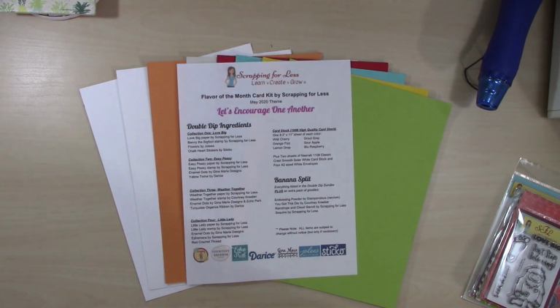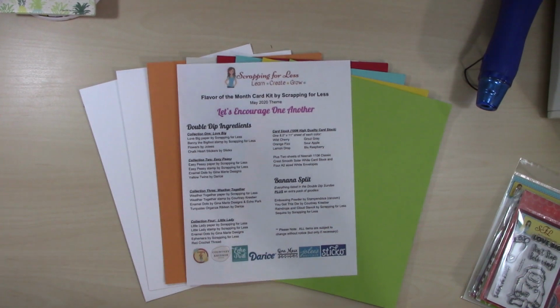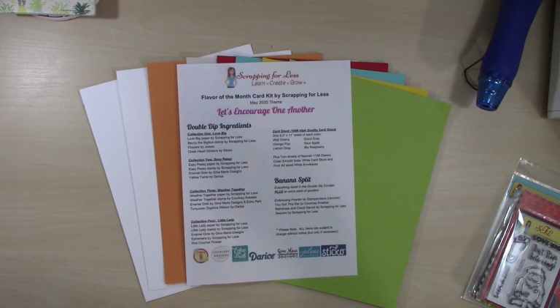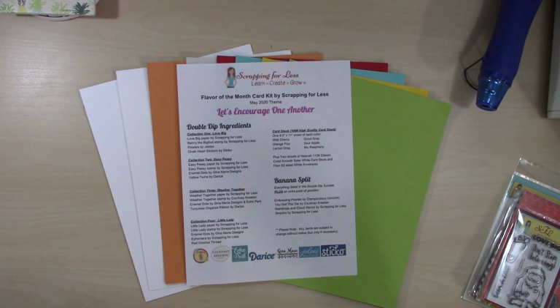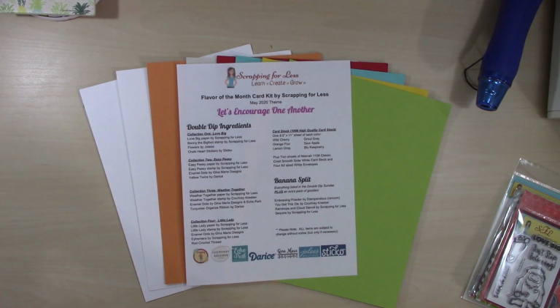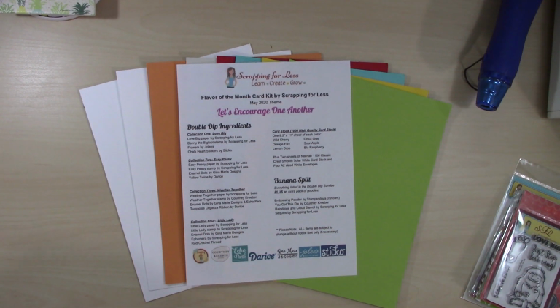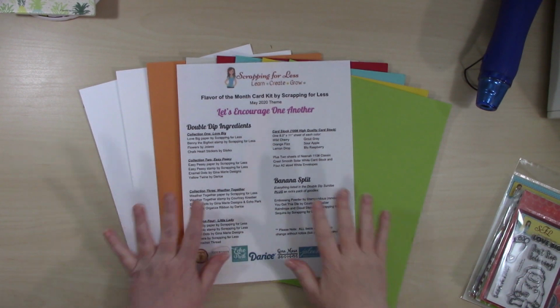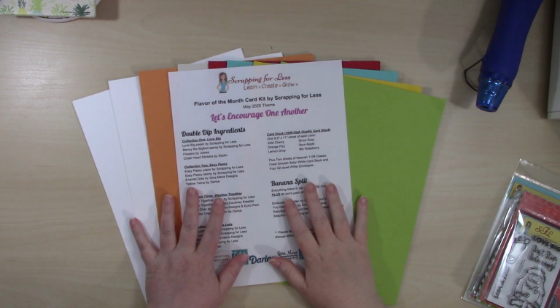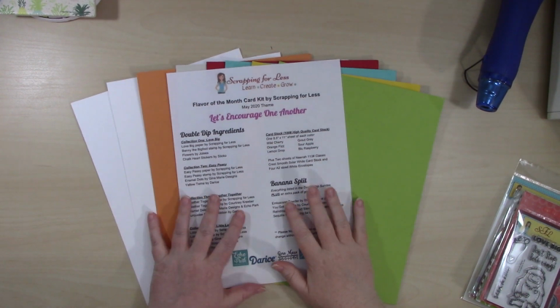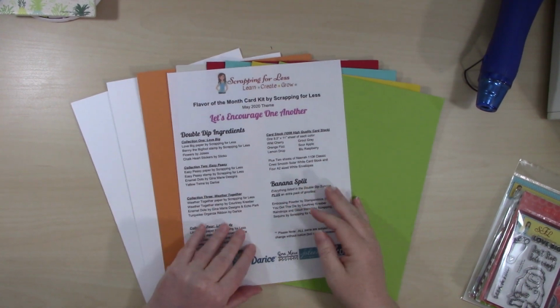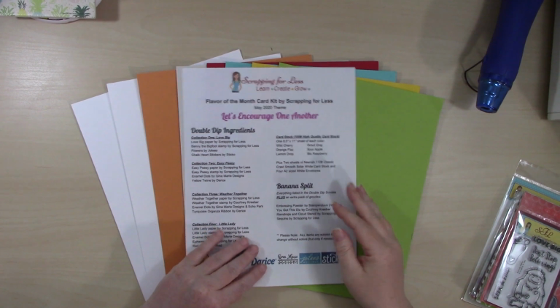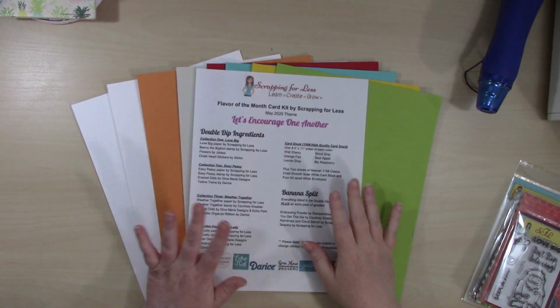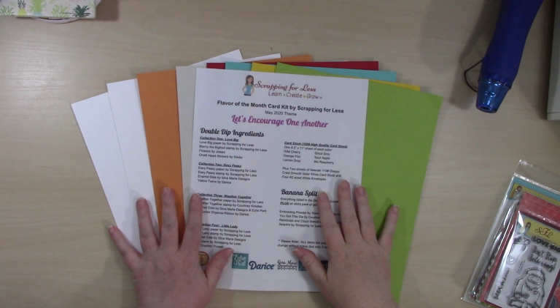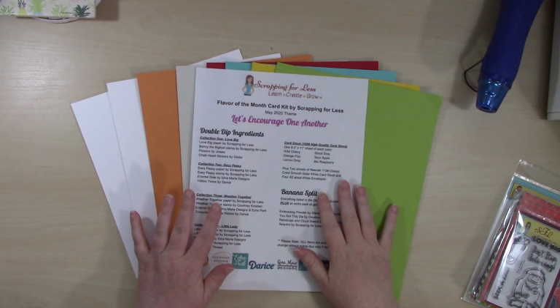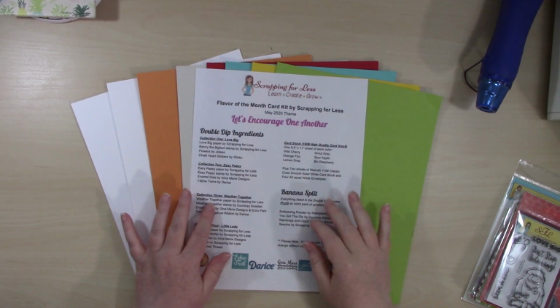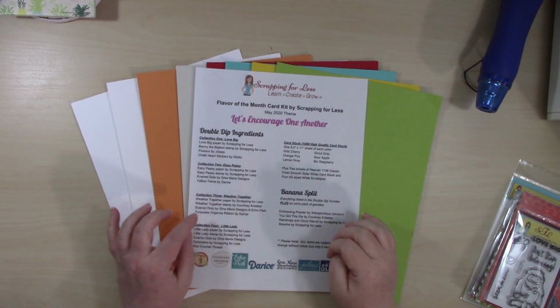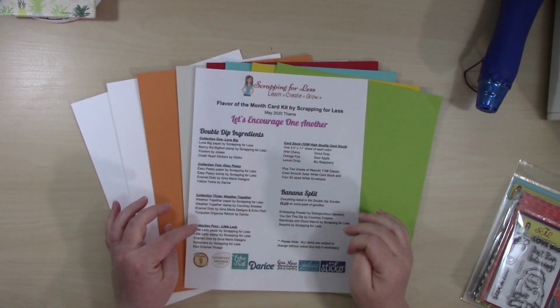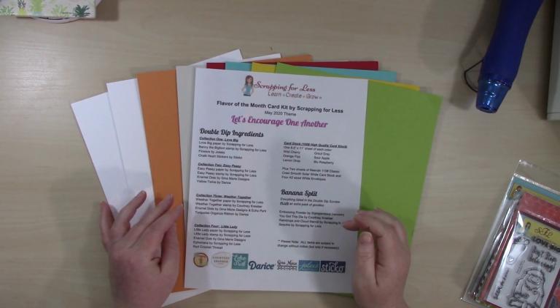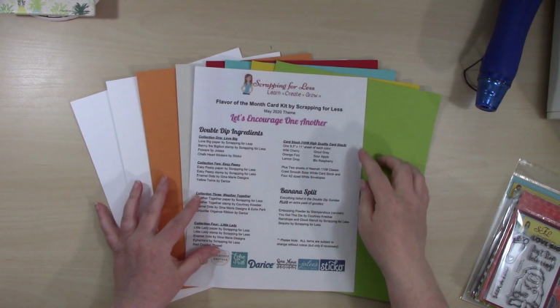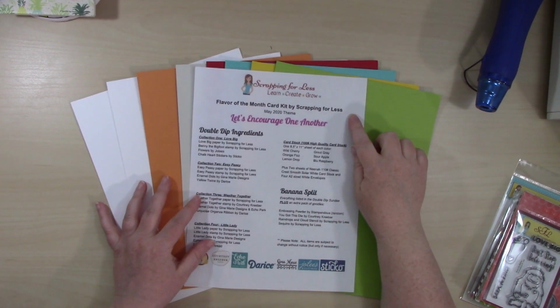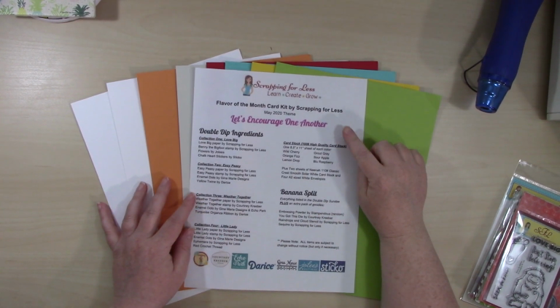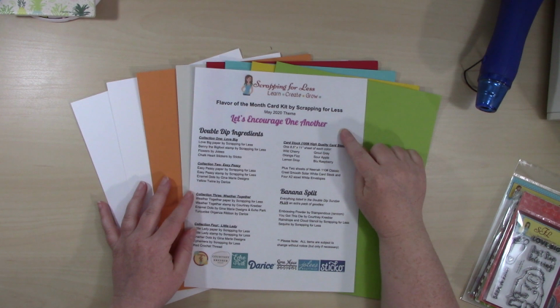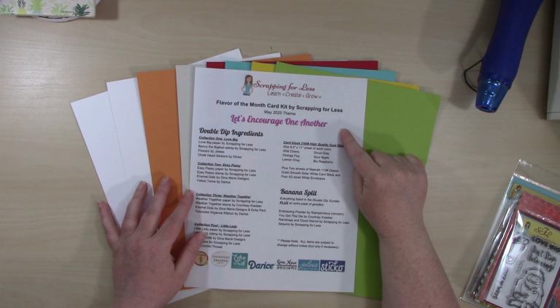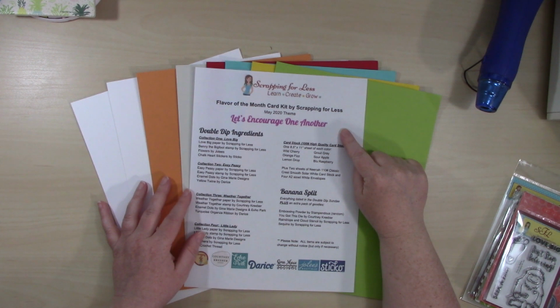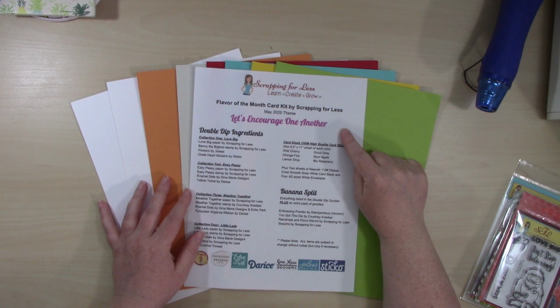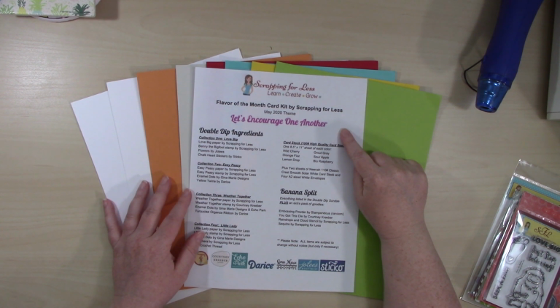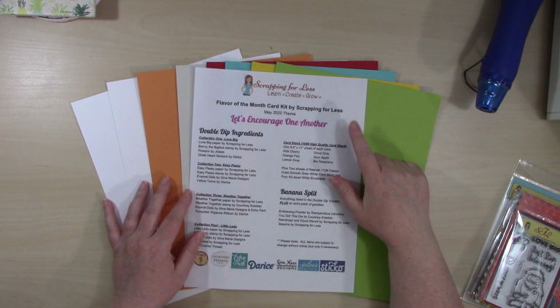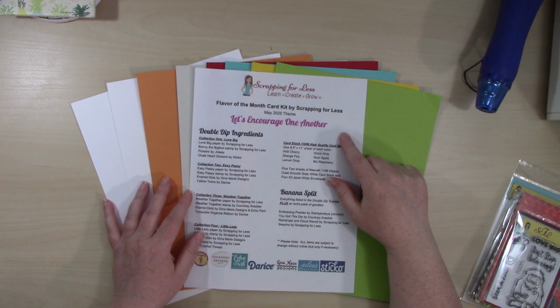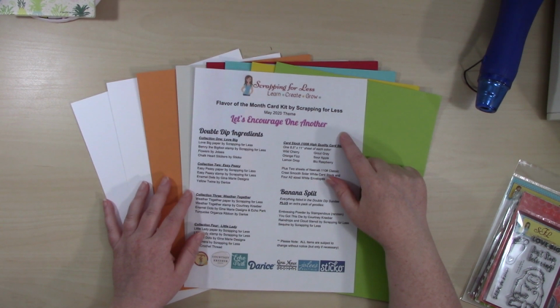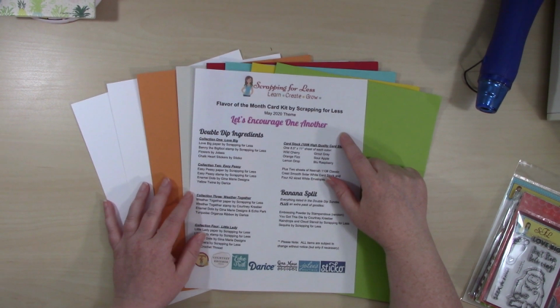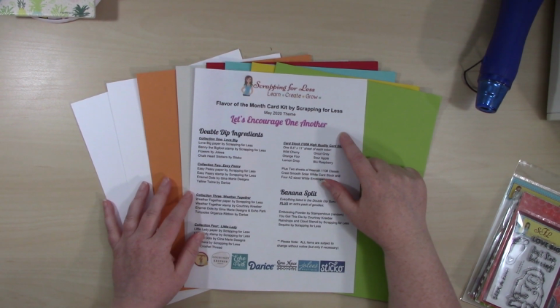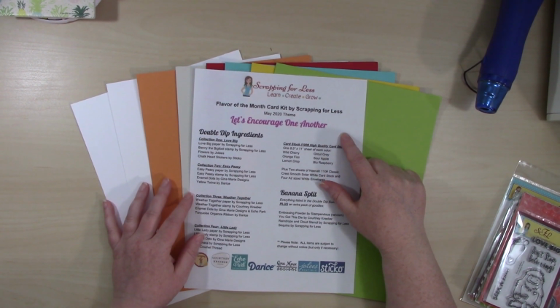Hello everyone and welcome. This is Christine with PowderCrafts and today is that time of month where we reveal the Scrapping for Less flavor of the month card kit. This is the May 2020 kit and the theme is 'Let's Encourage One Another.'